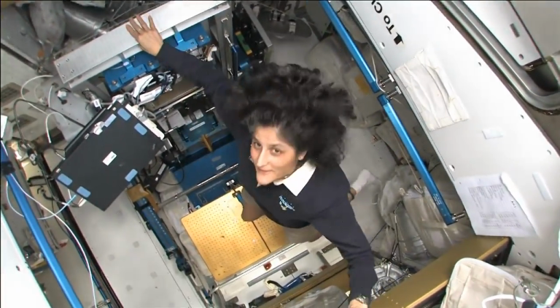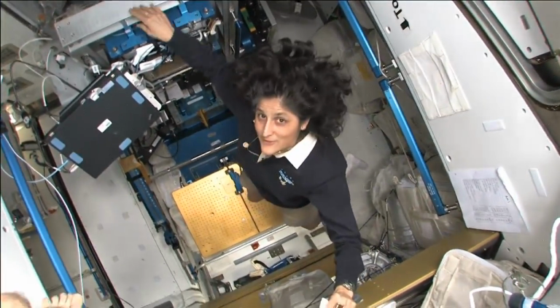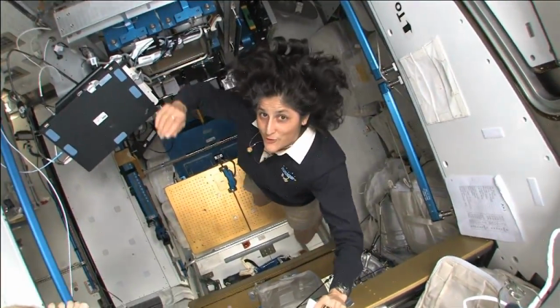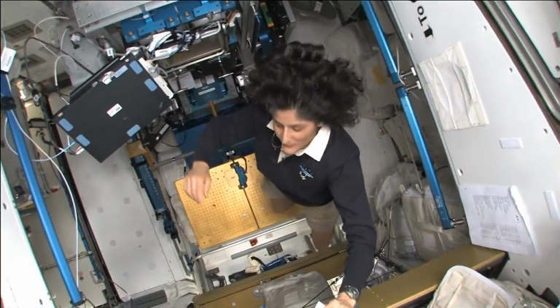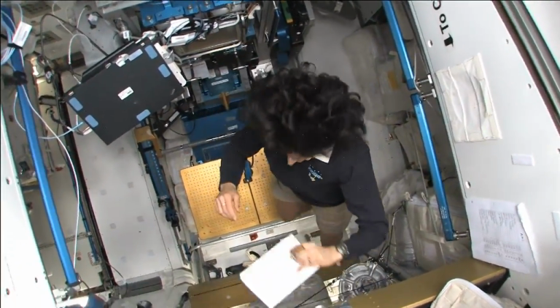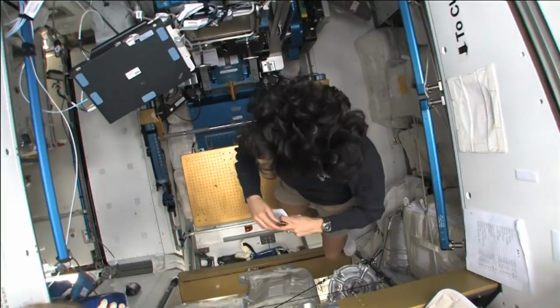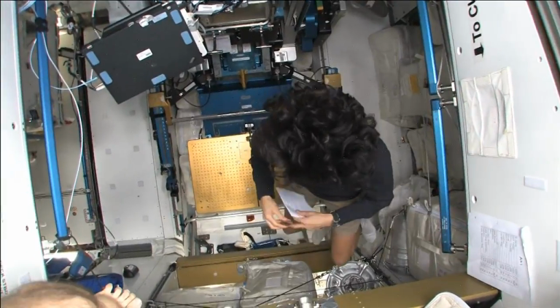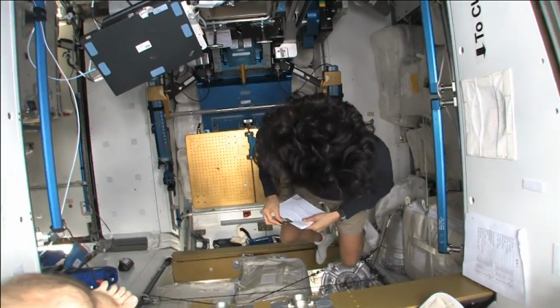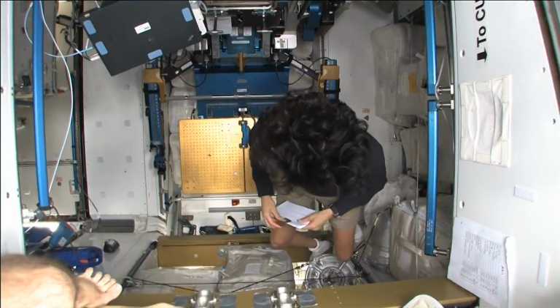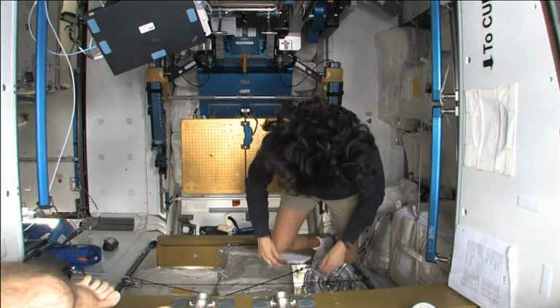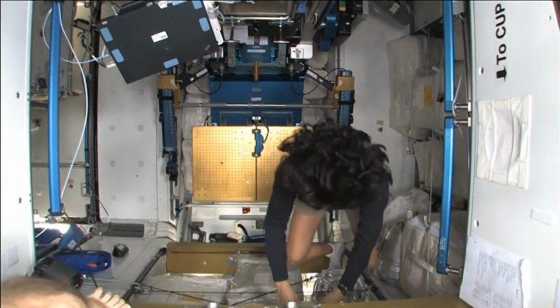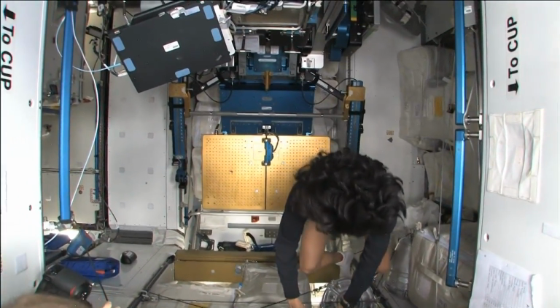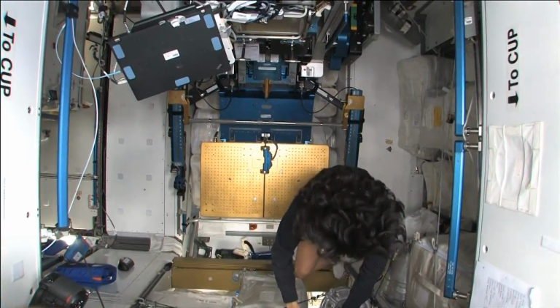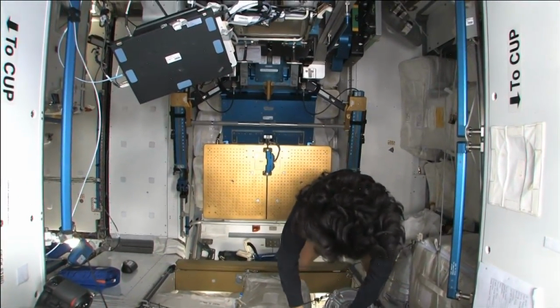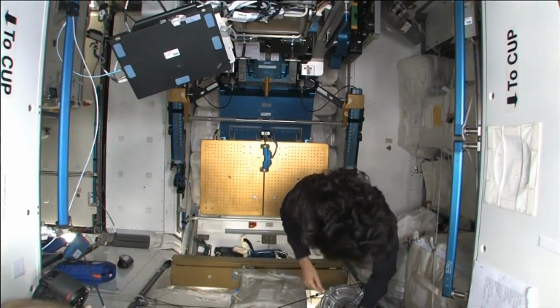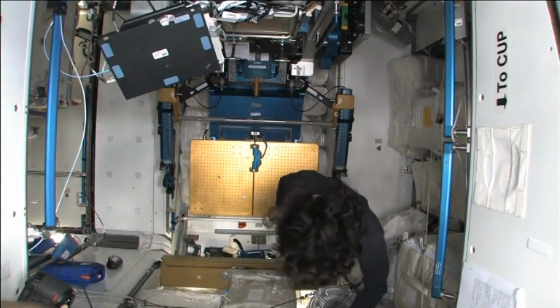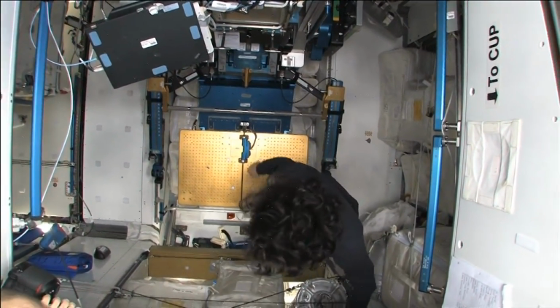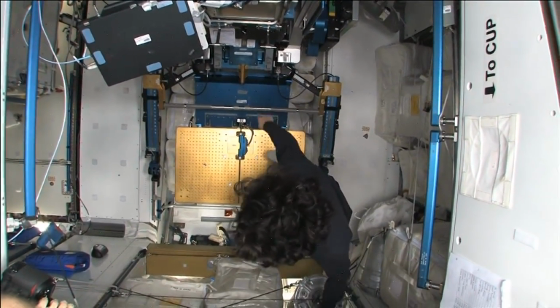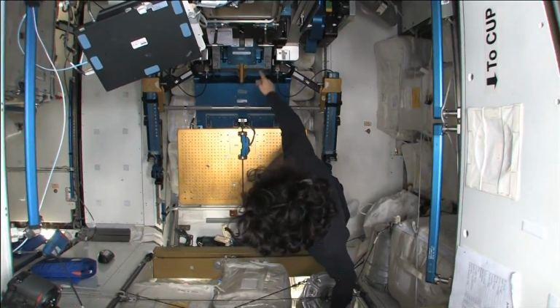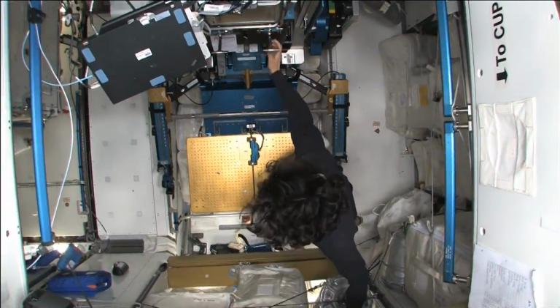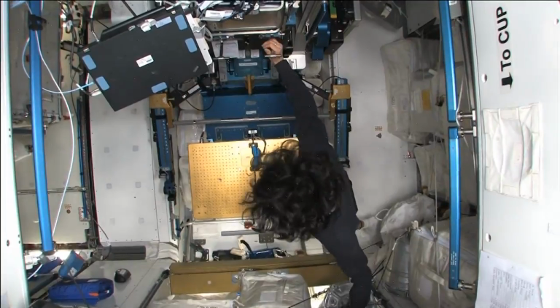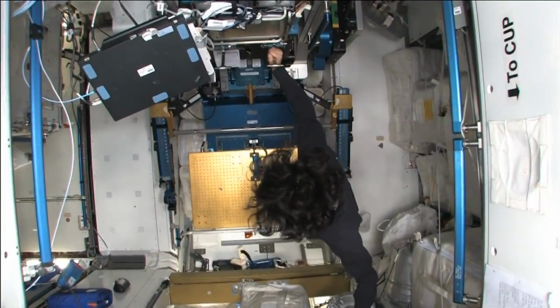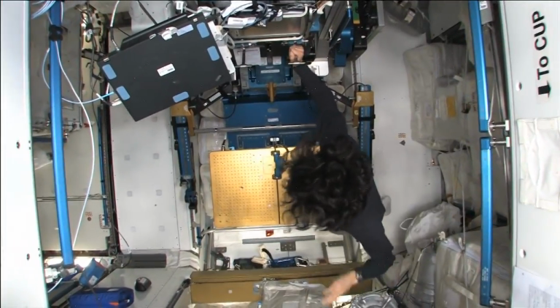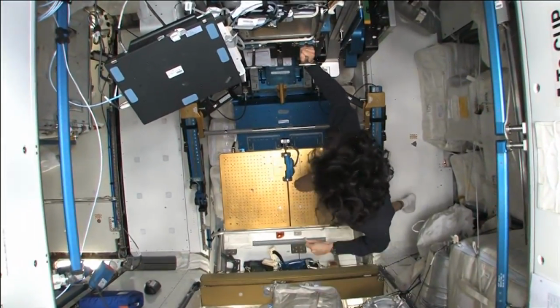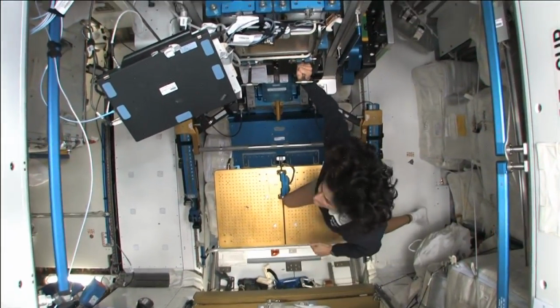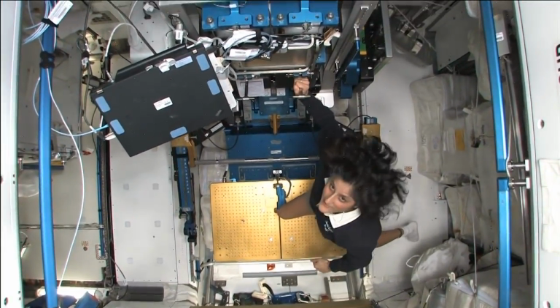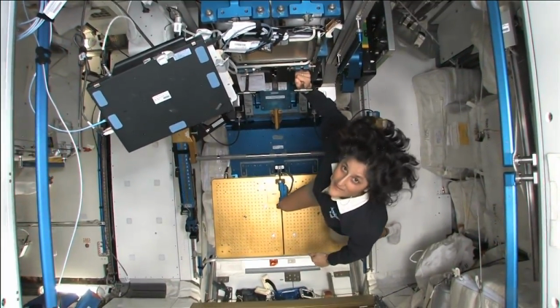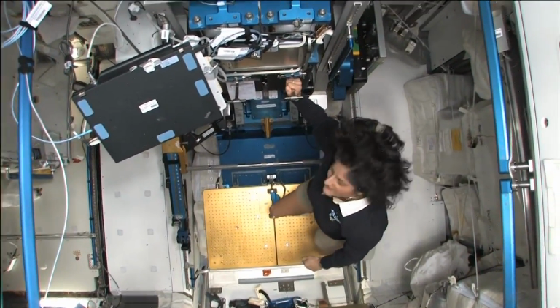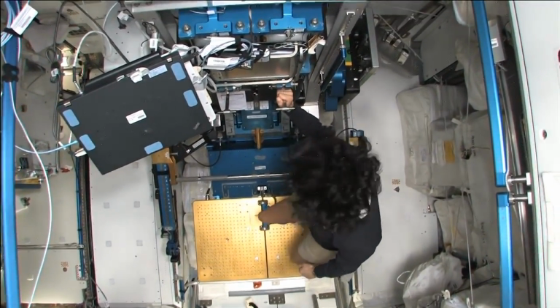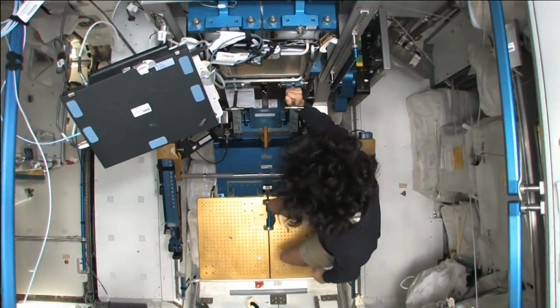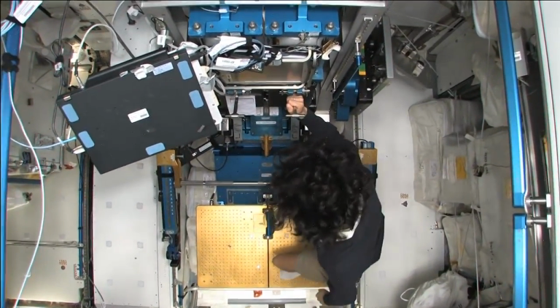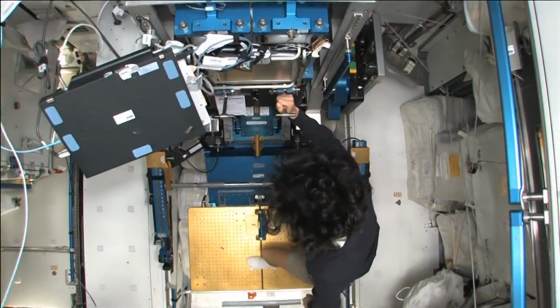One thing I didn't show you — I talked about it but didn't show you — was the exercise equipment. Another piece of exercise equipment is the advanced resistive exercise device, the A-RED. And that's what this is right here. You could probably see this bar.